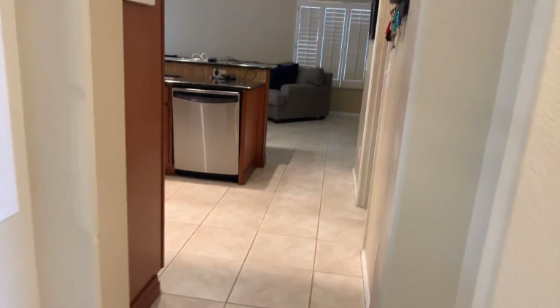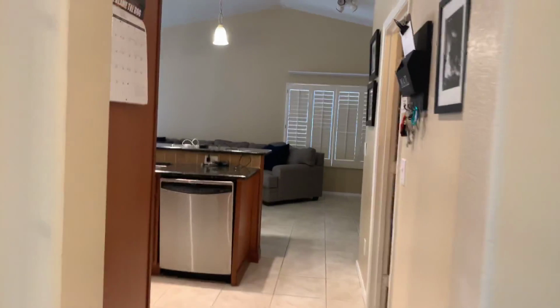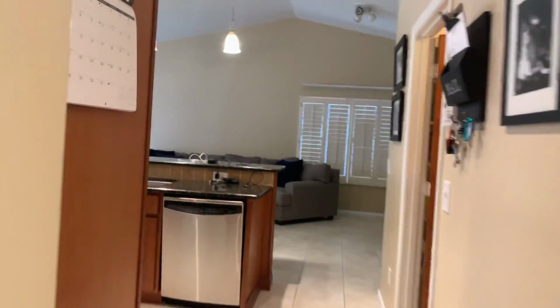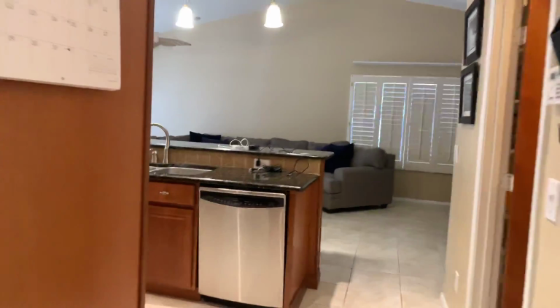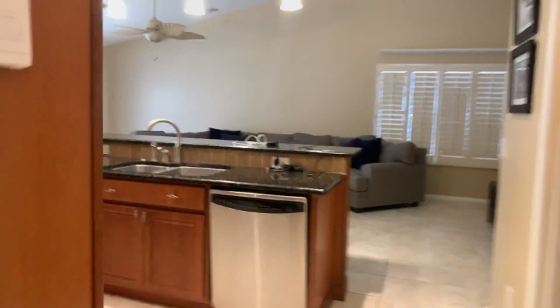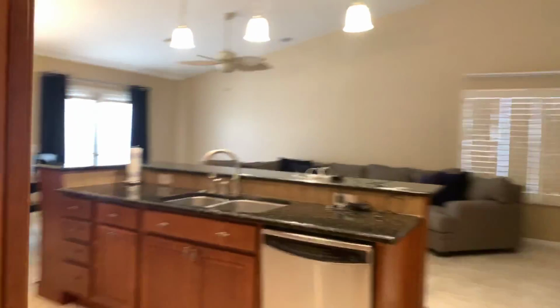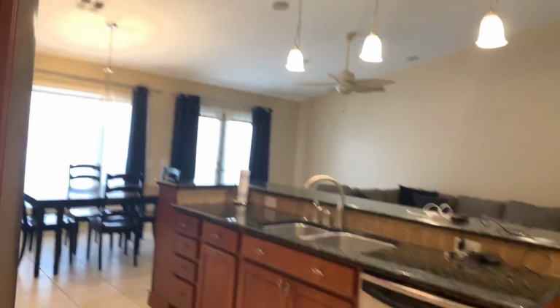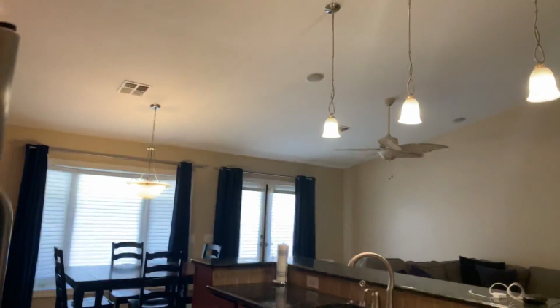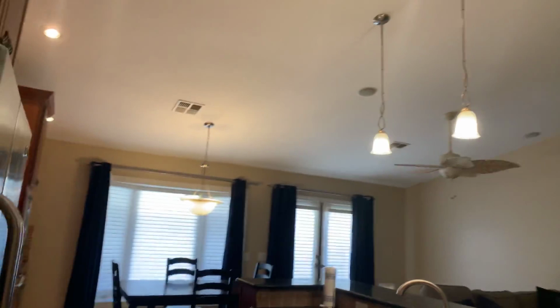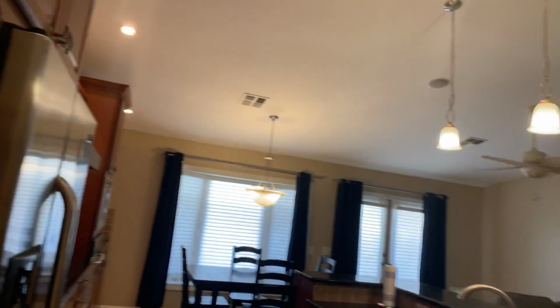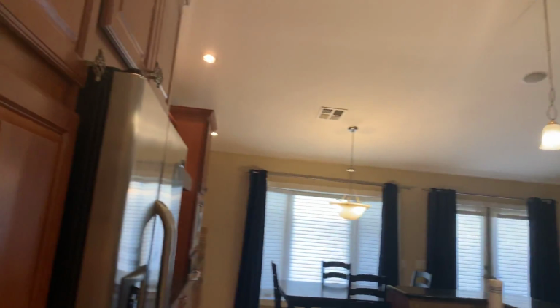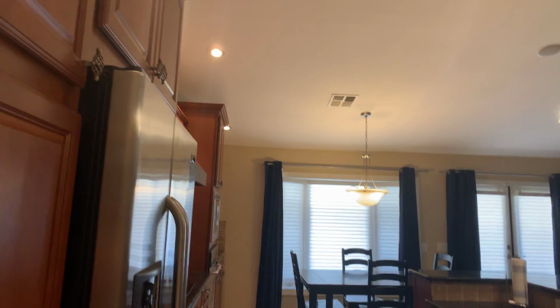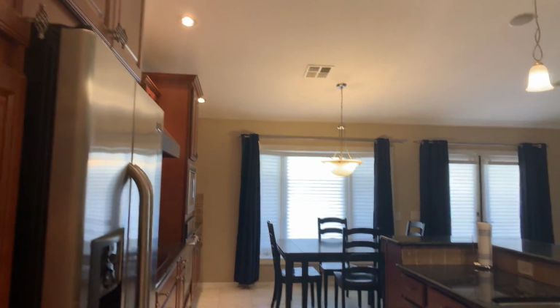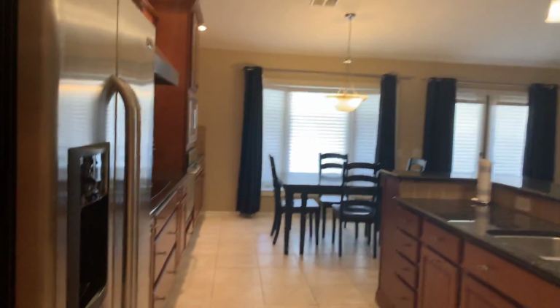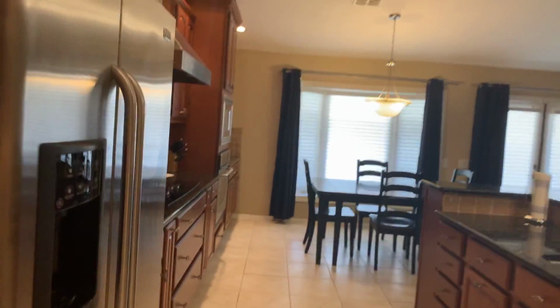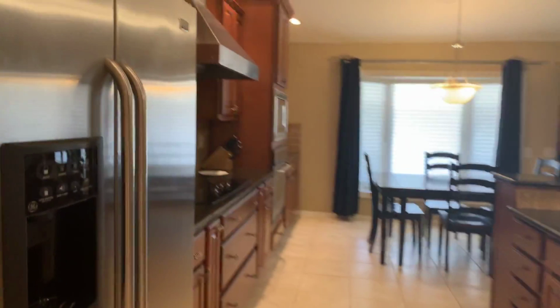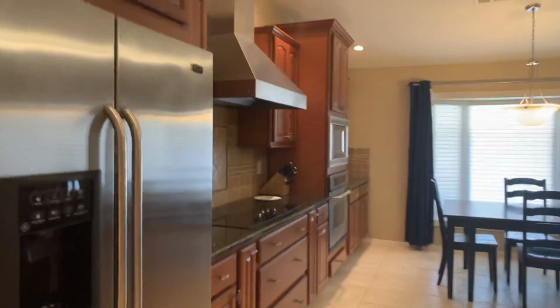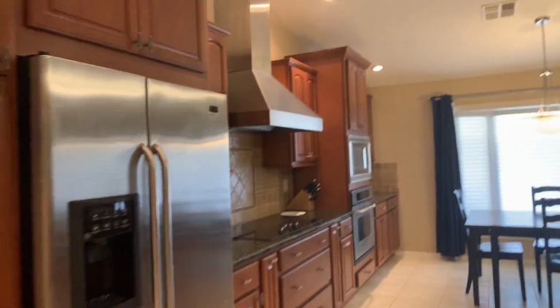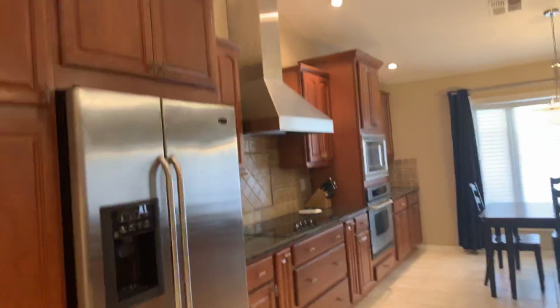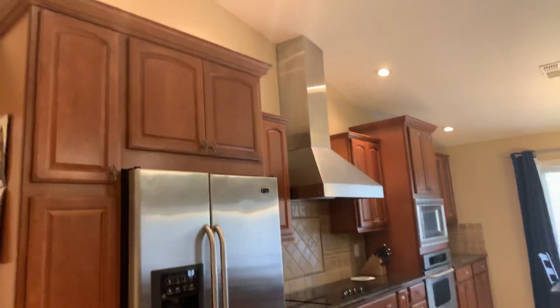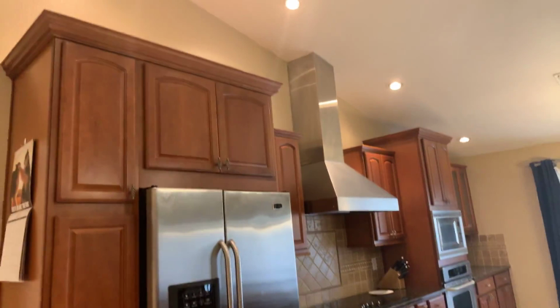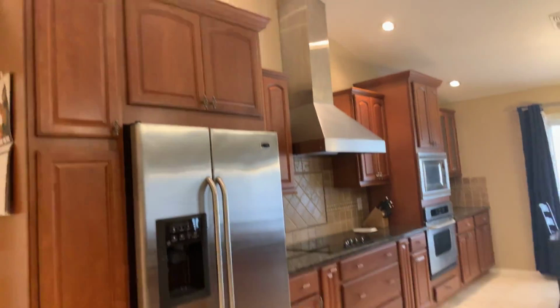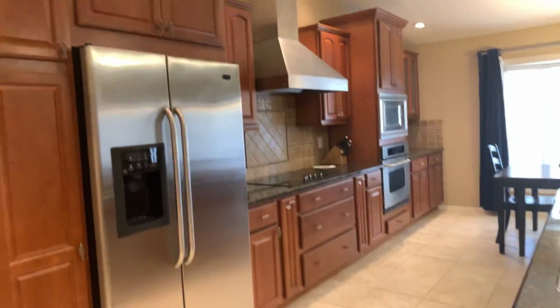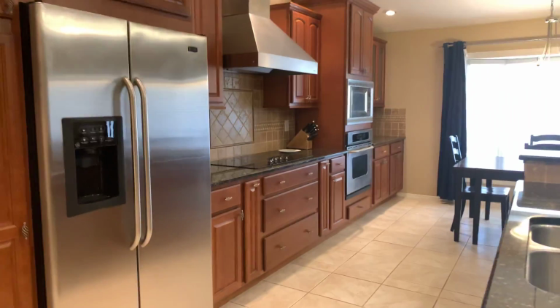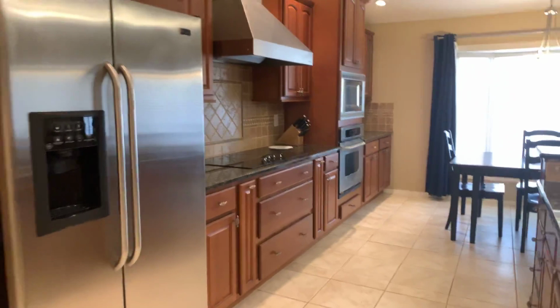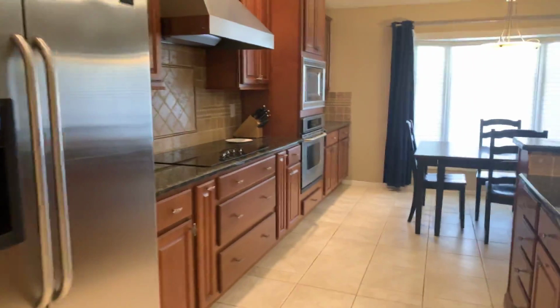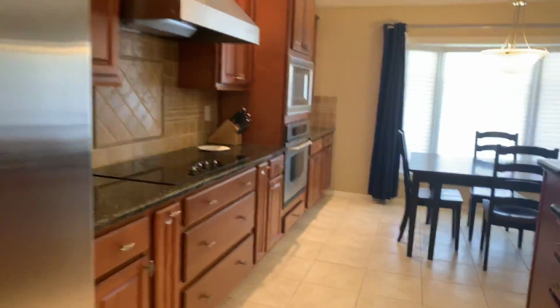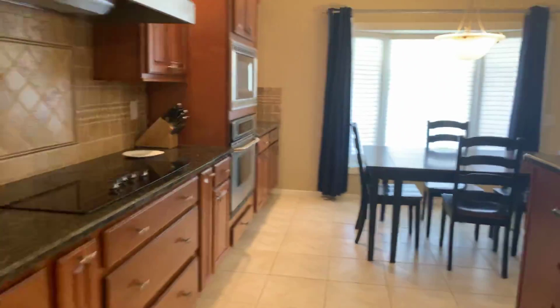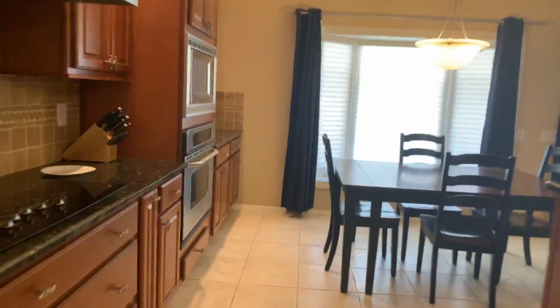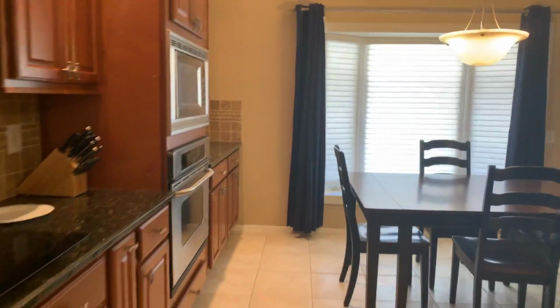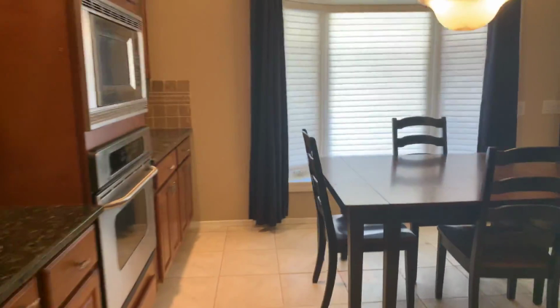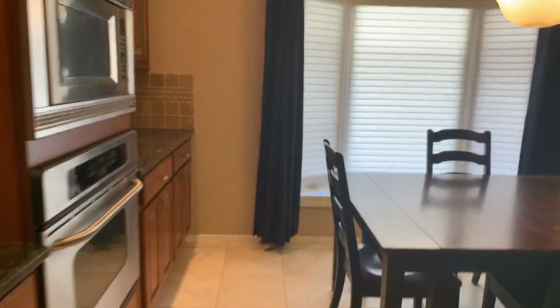You're going to go right into the kitchen area — vaulted ceilings, upgraded completely remodeled kitchen. Crown molding on the cabinets, about 42-inch cabinets.